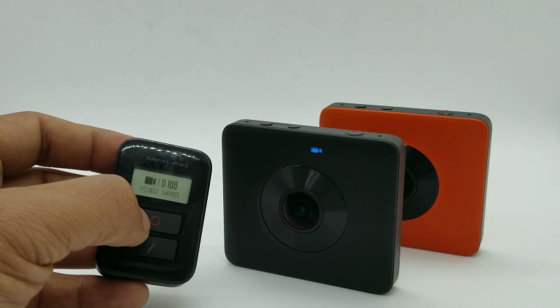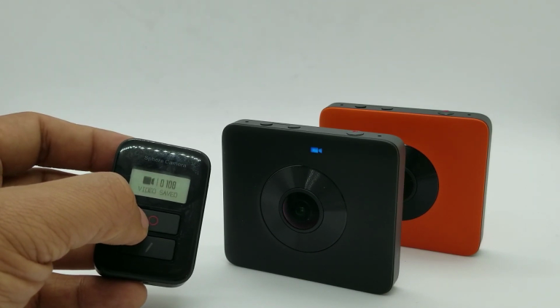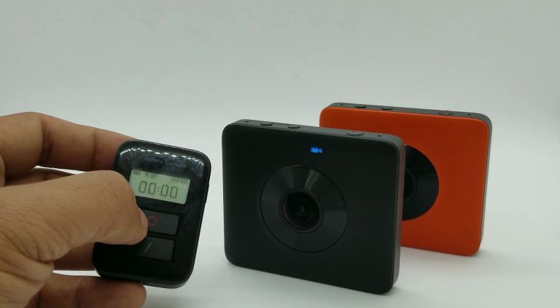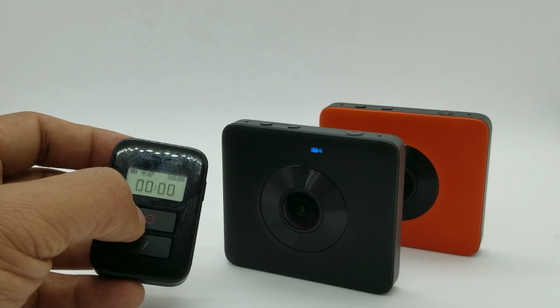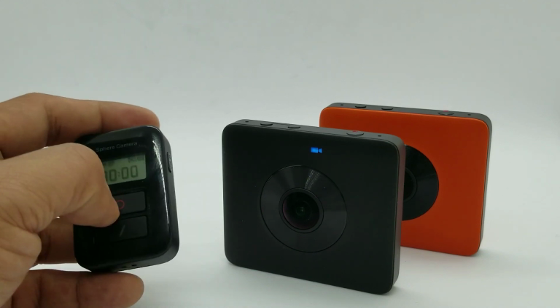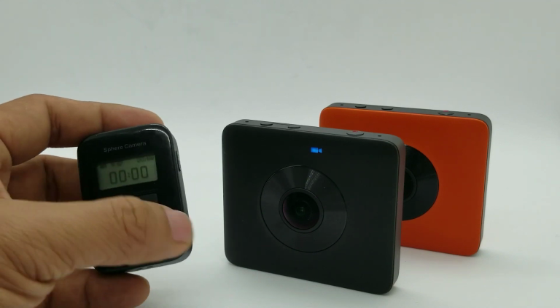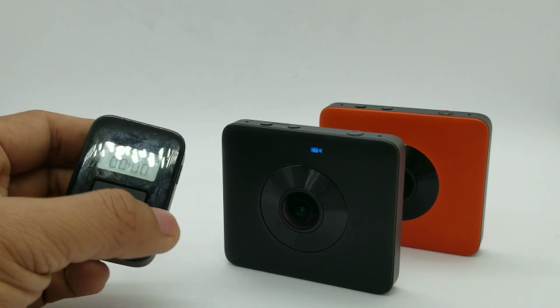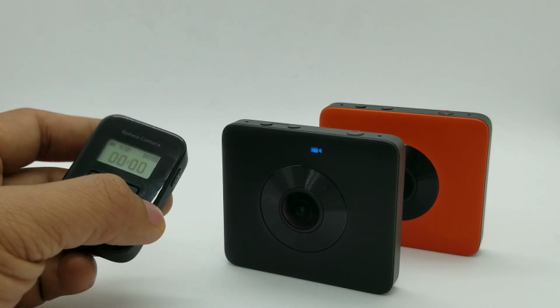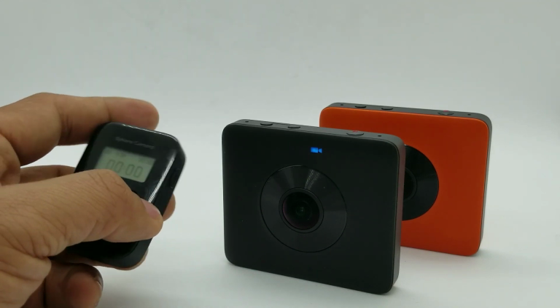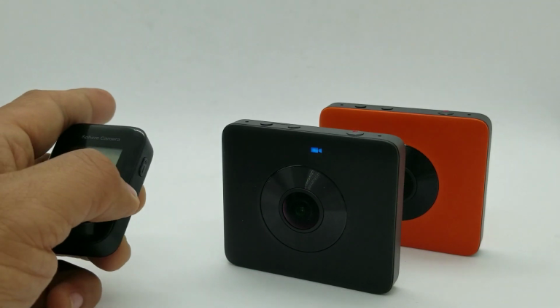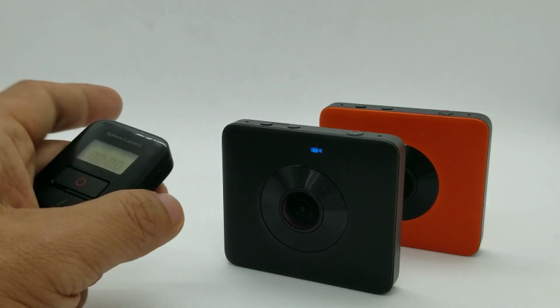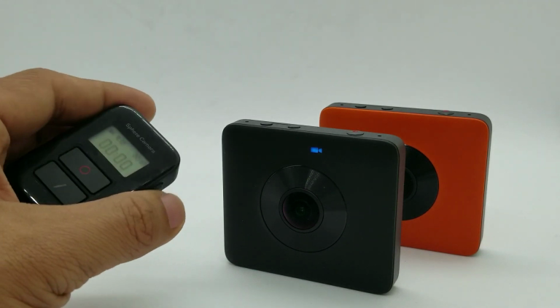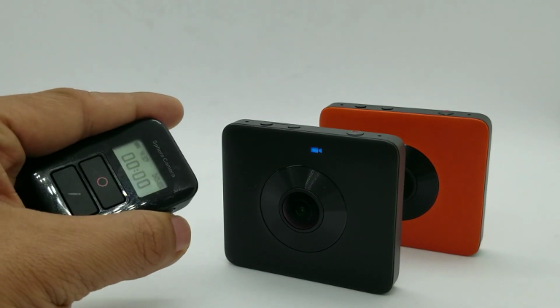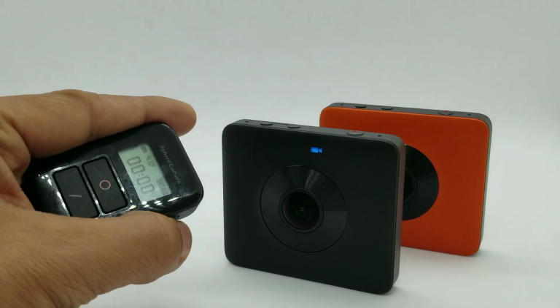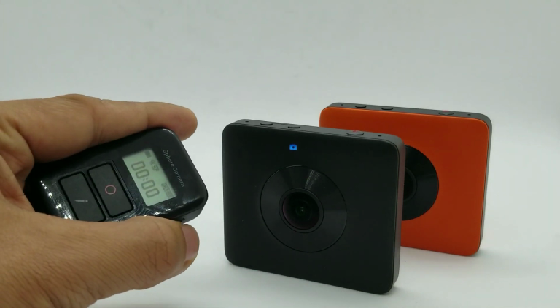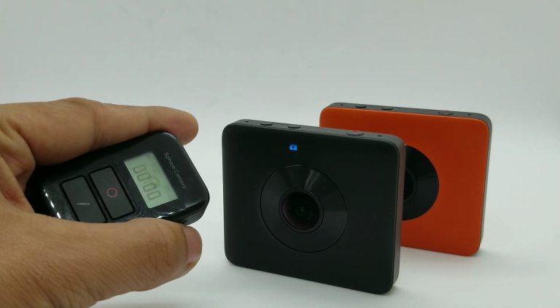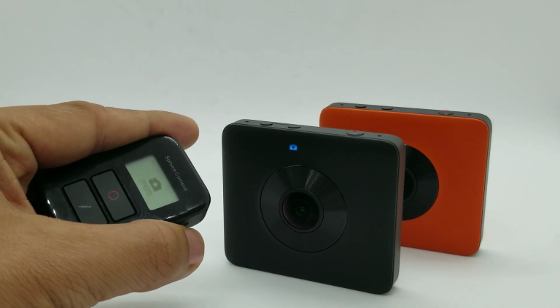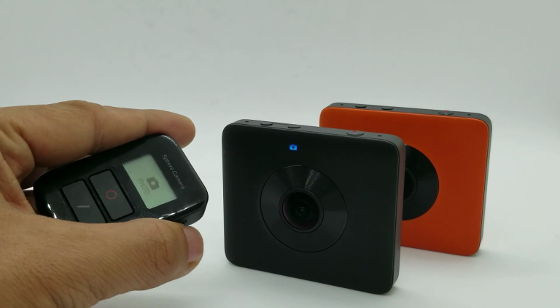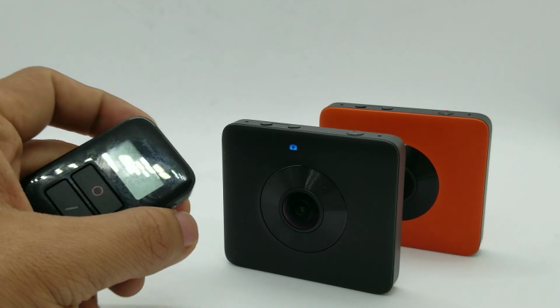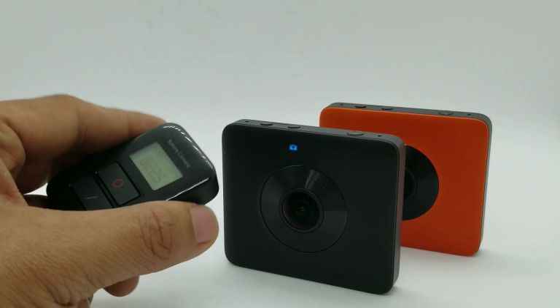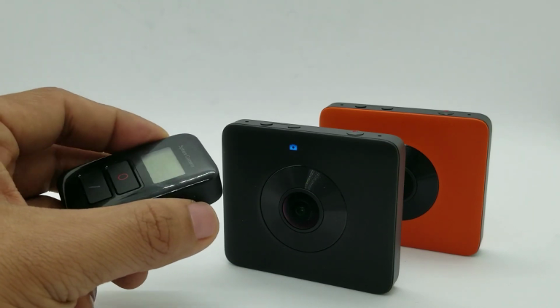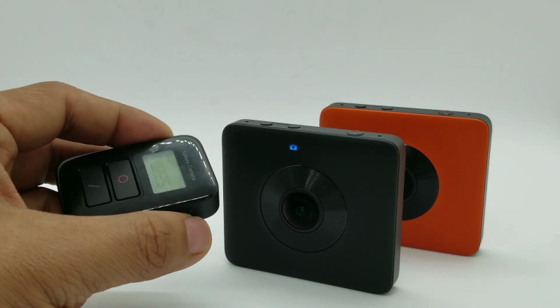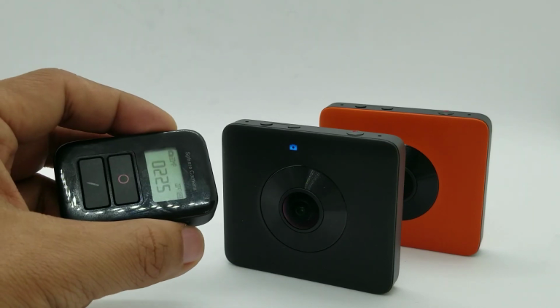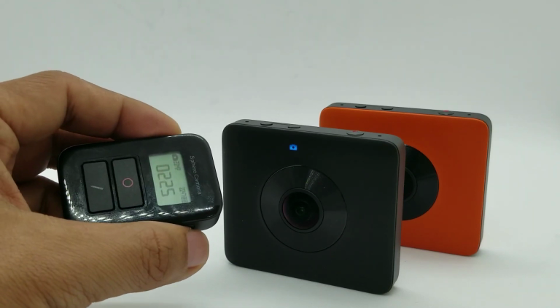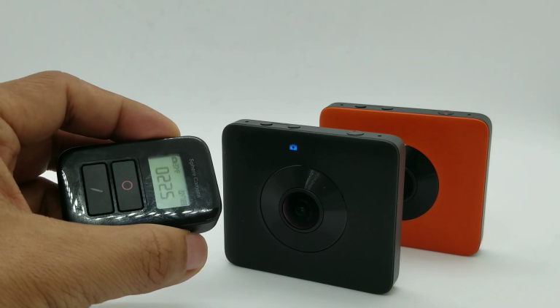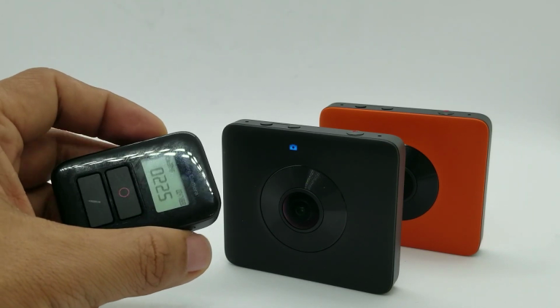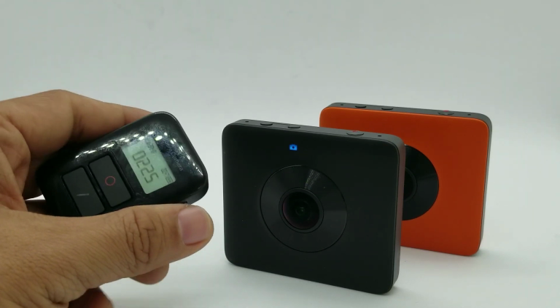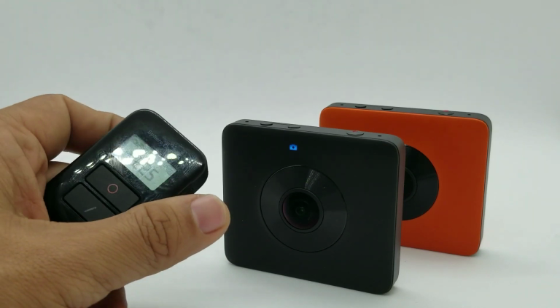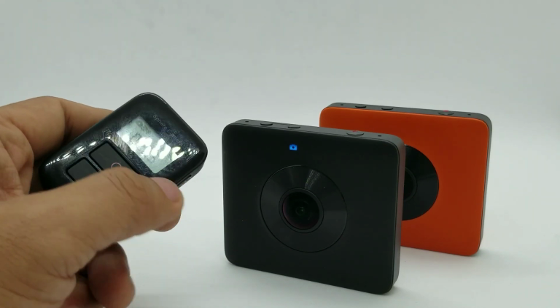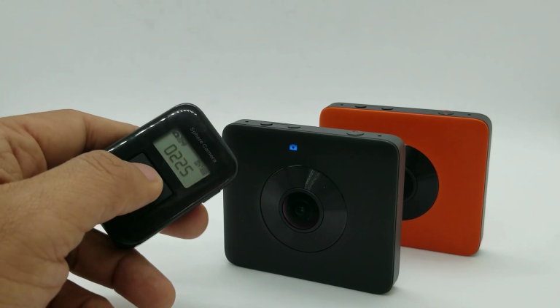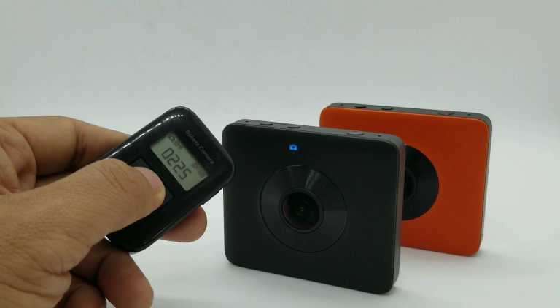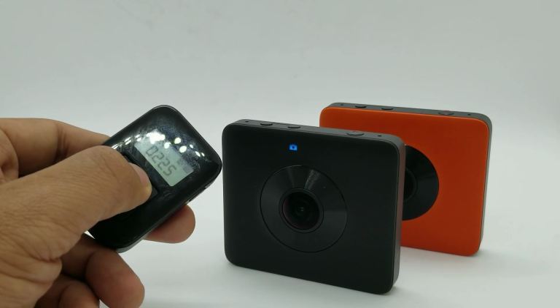You can also switch video modes by pressing the power button. On the side, it switches to the photo mode and you press the shutter to take a photo.